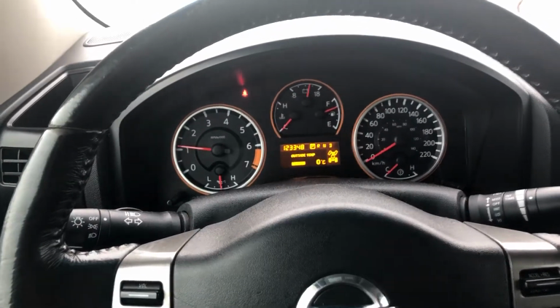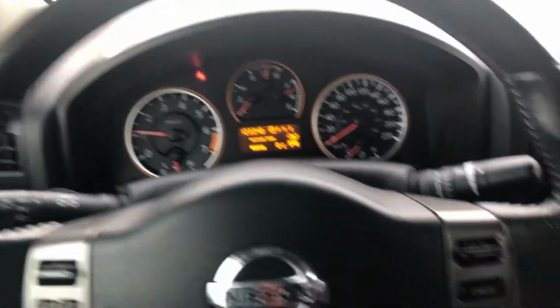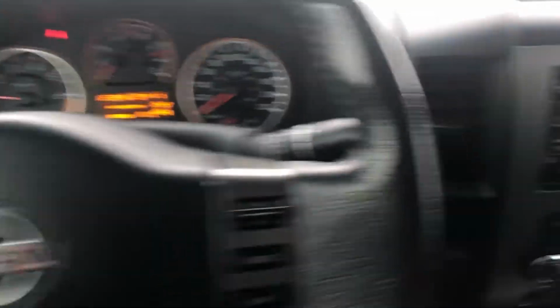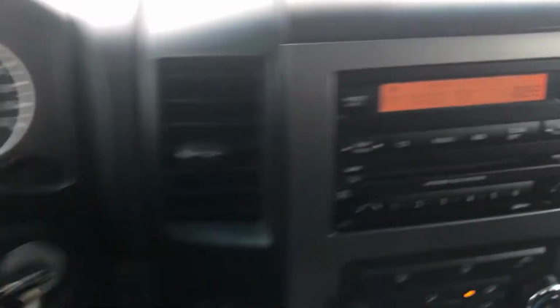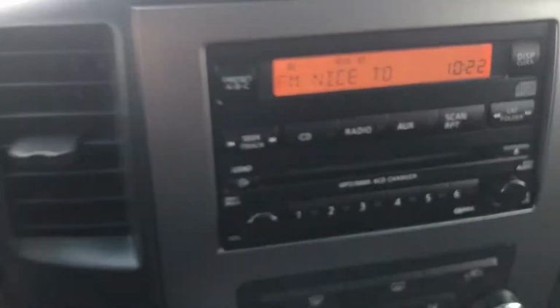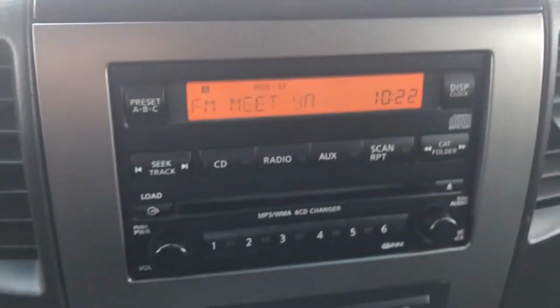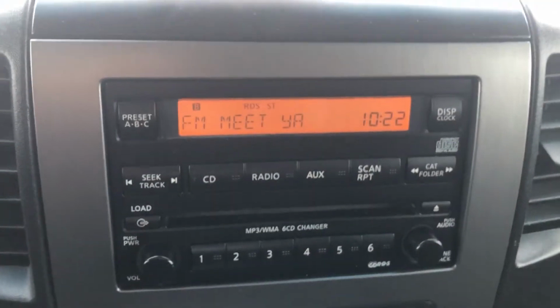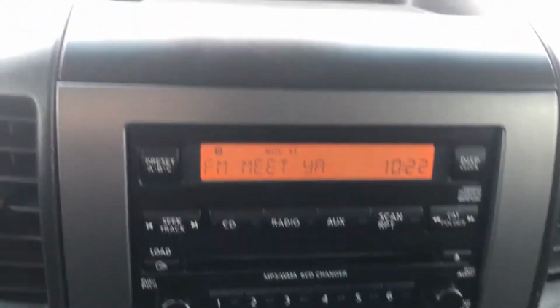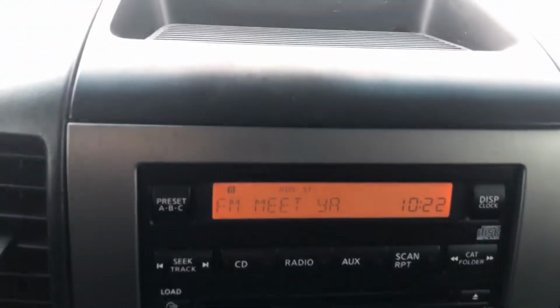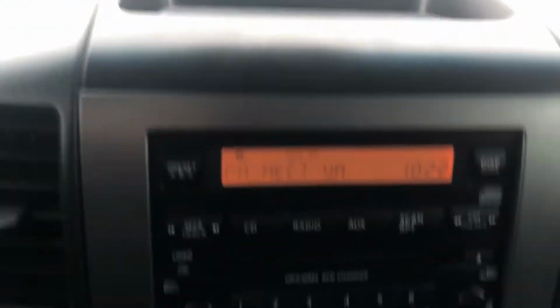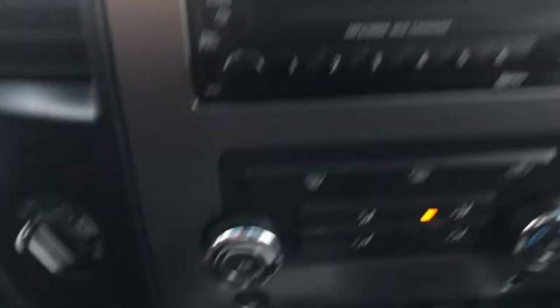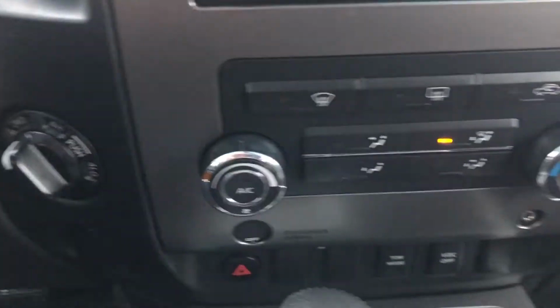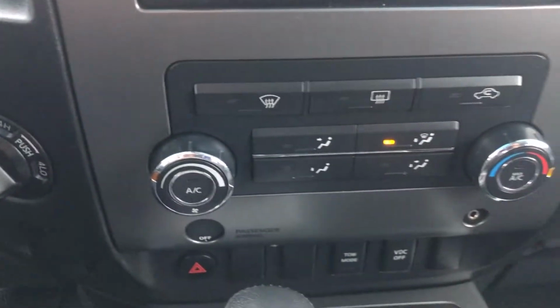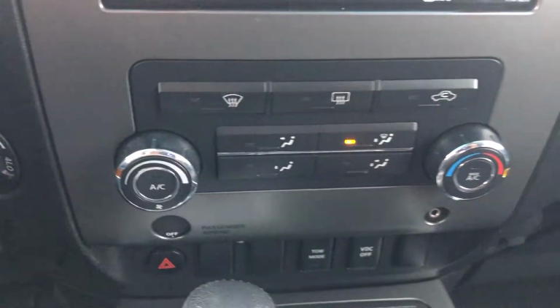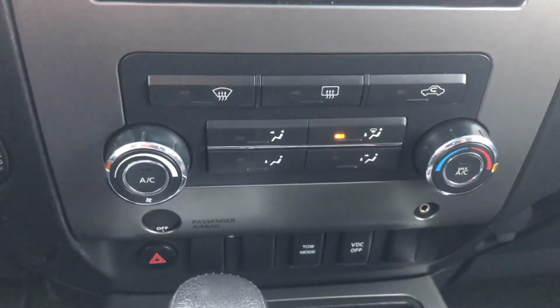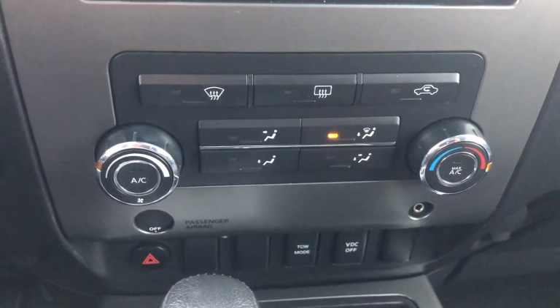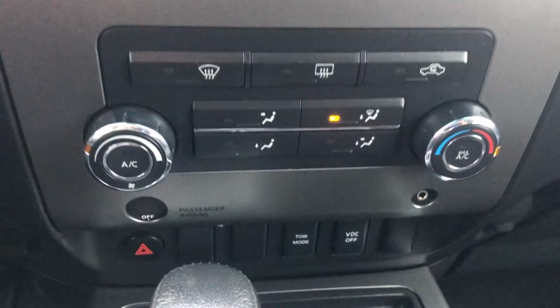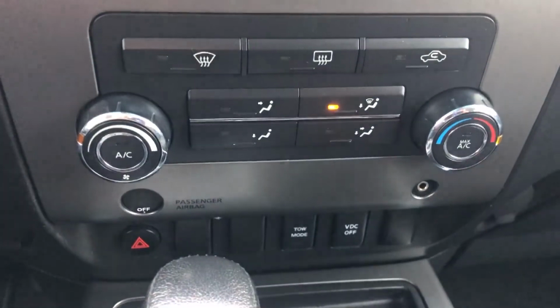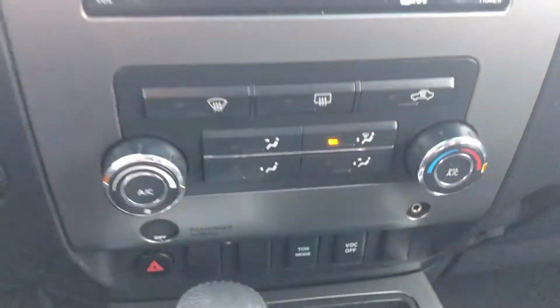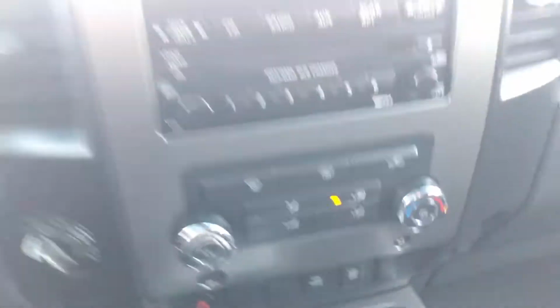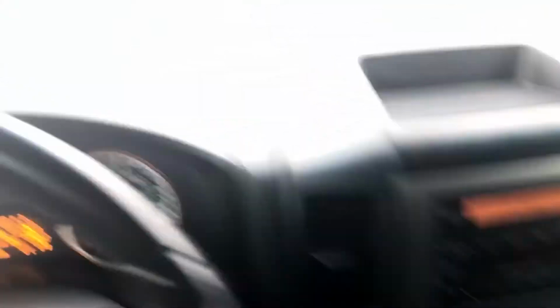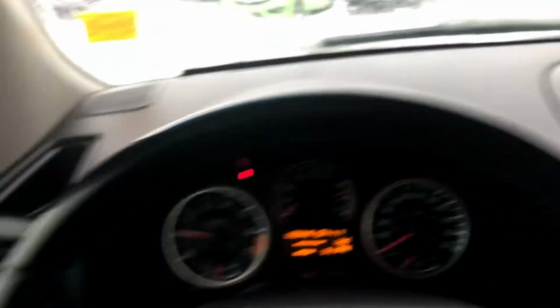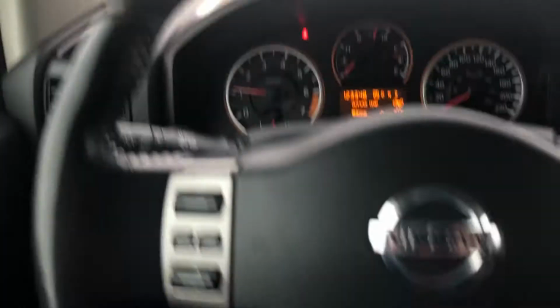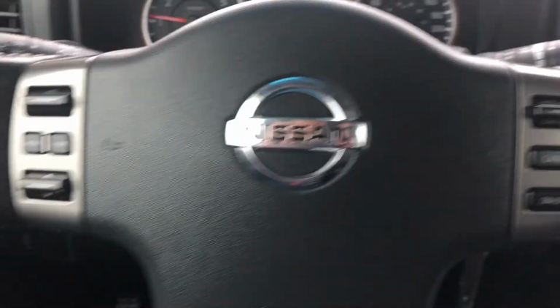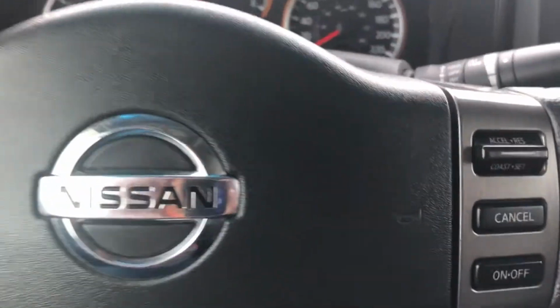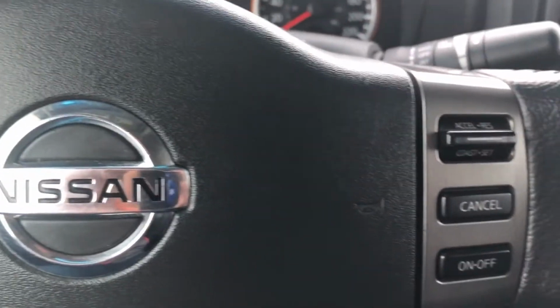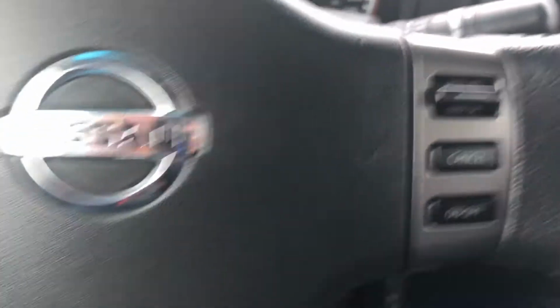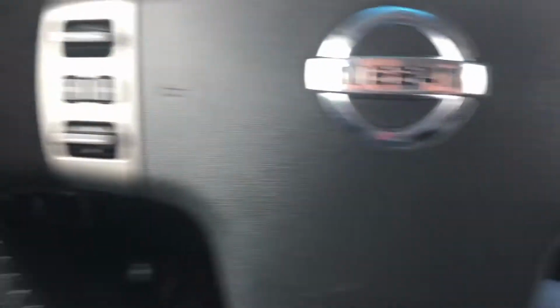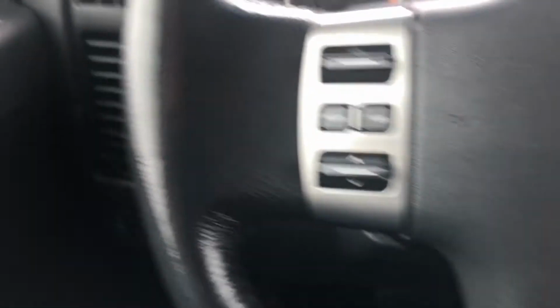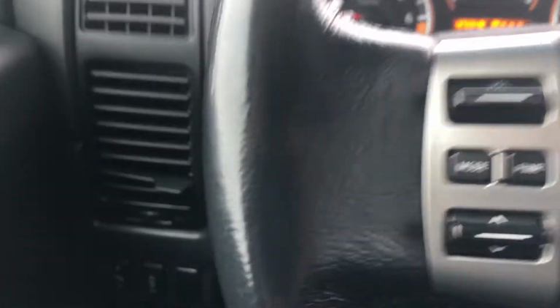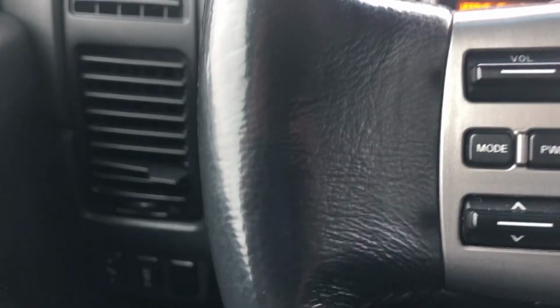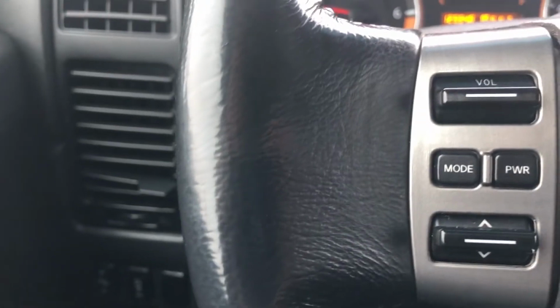Look at the interior — you can see you have your radio controls here, climate control. On the steering wheel, you have your cruise control settings as well as your volume.